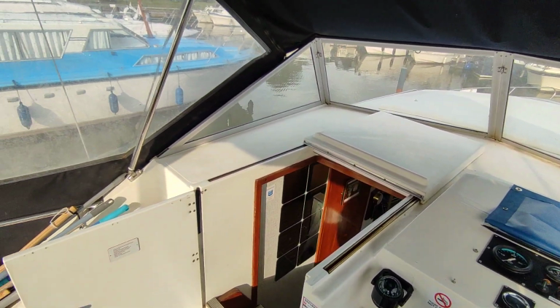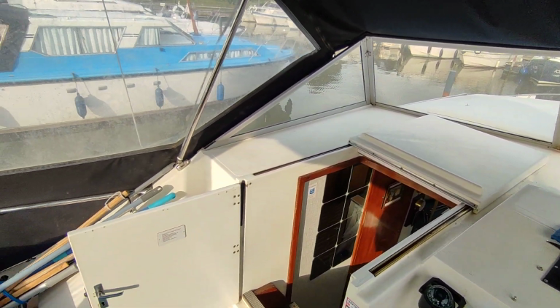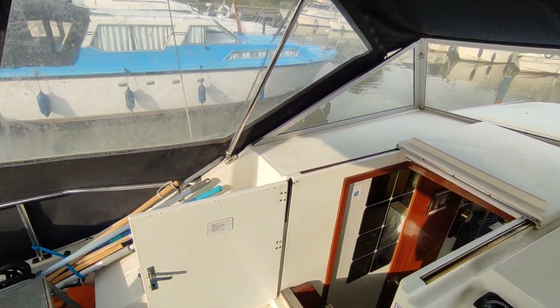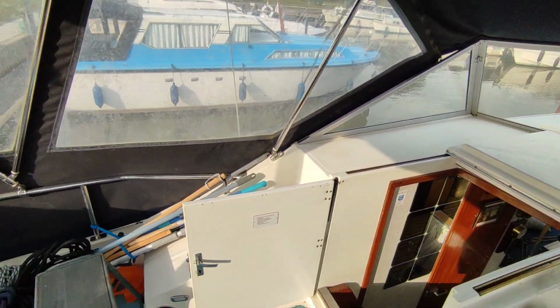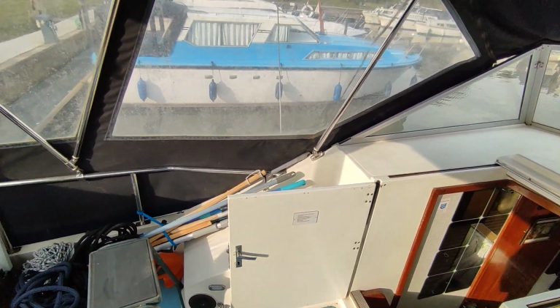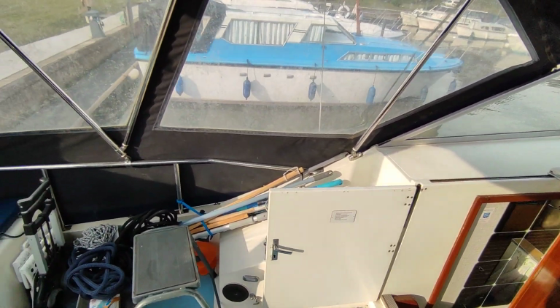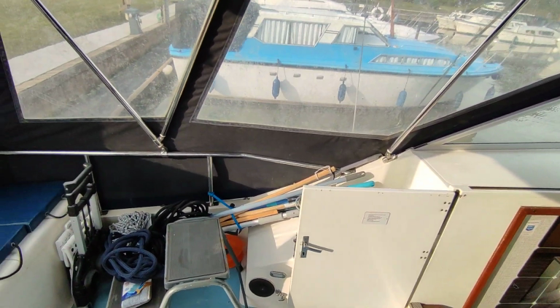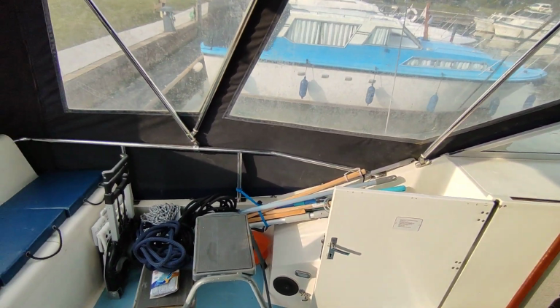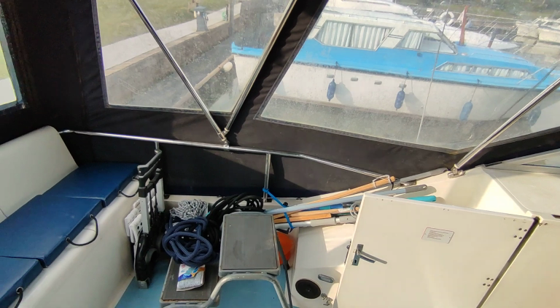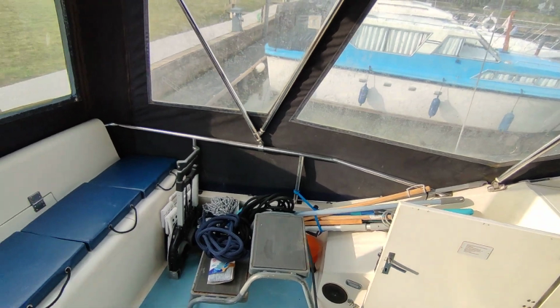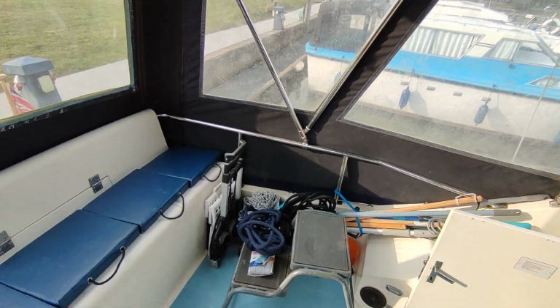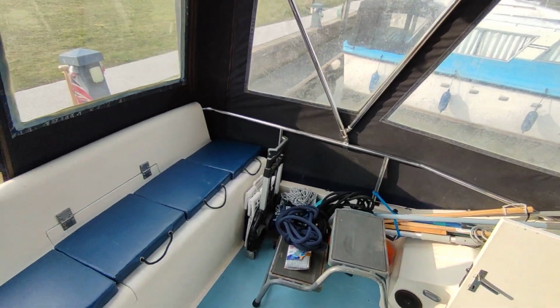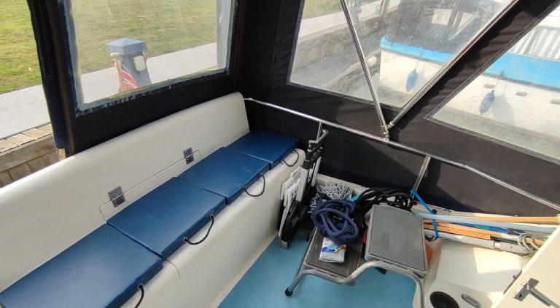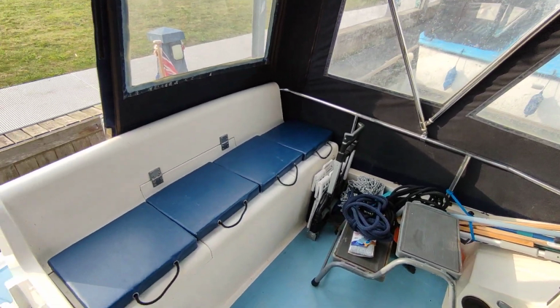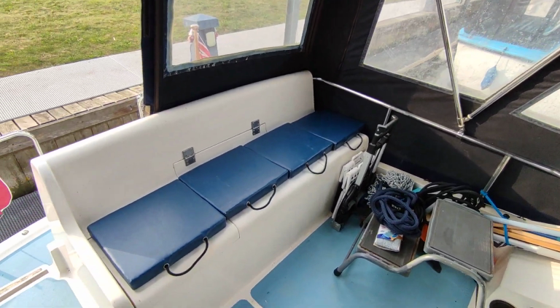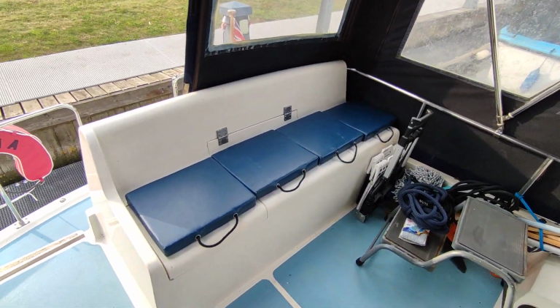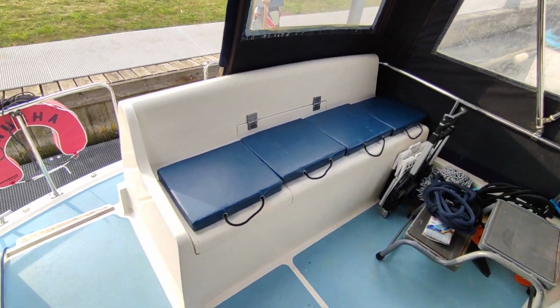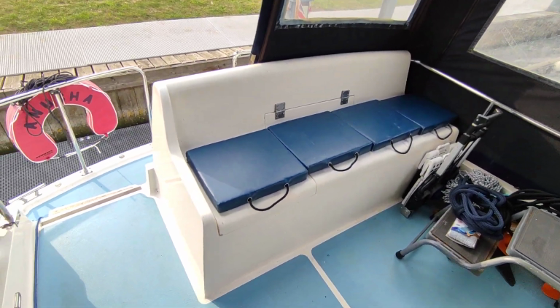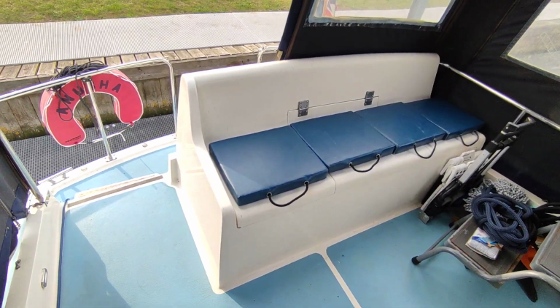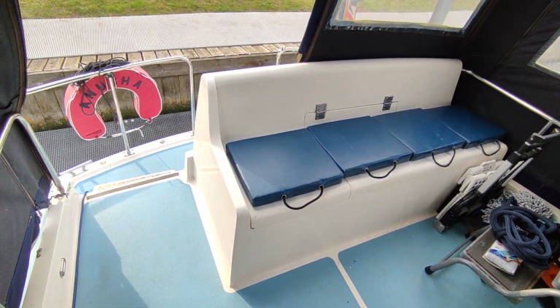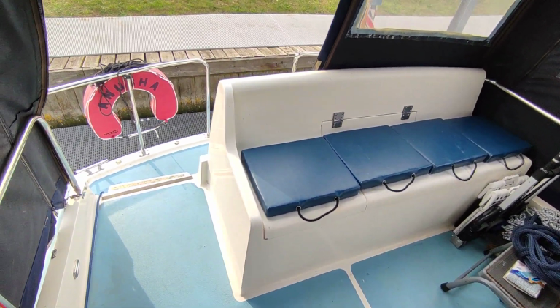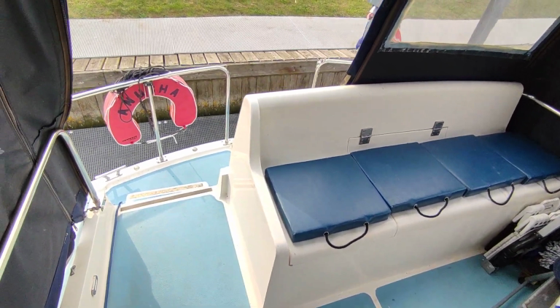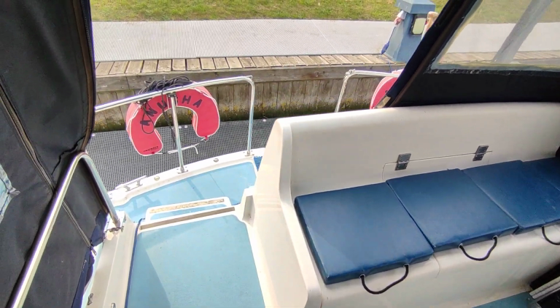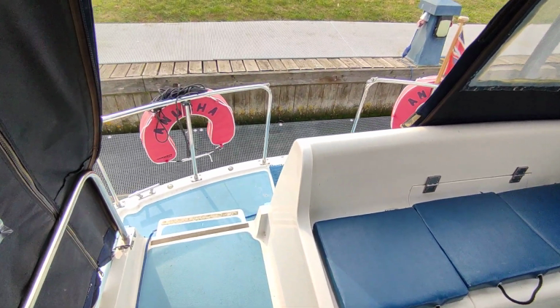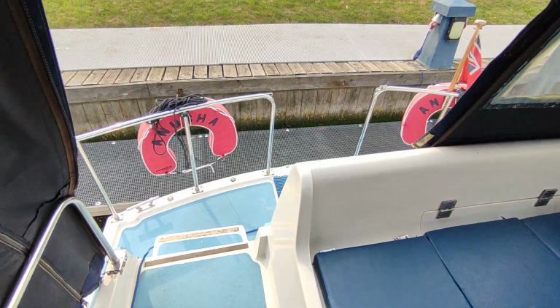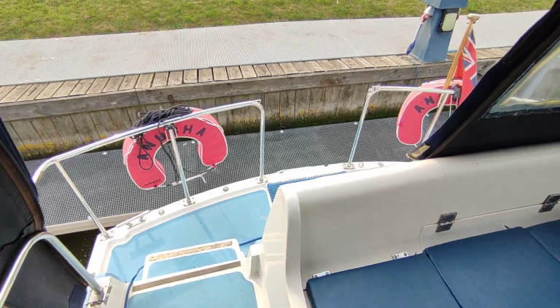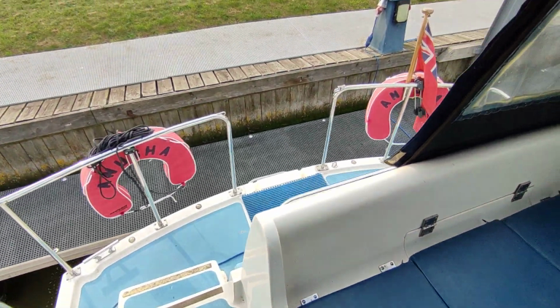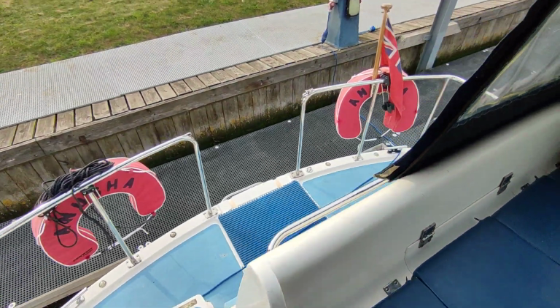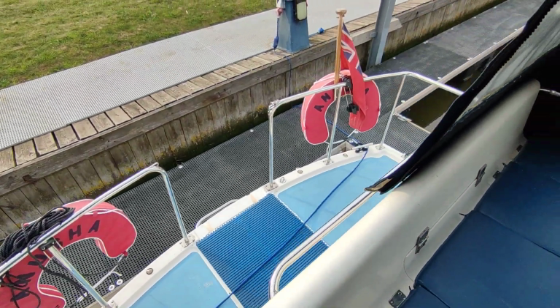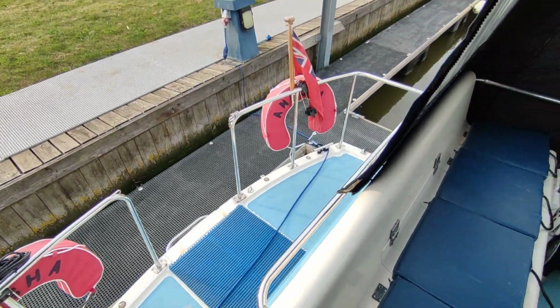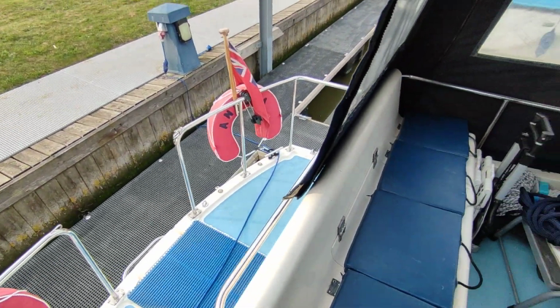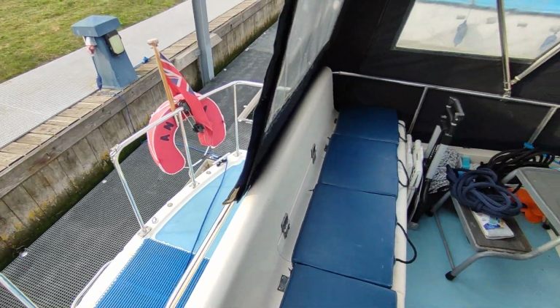The owner has got a few bits and bobs on board at the moment. This is slowly being taken off and thinned down, but they're still using the boat, so the owner's property will still be here for a little while.